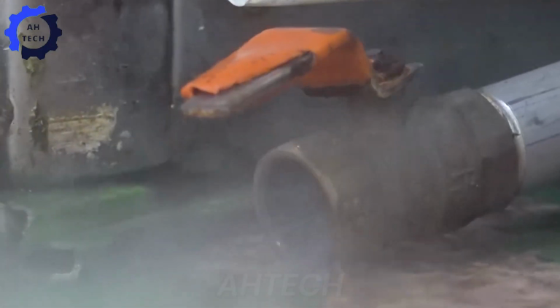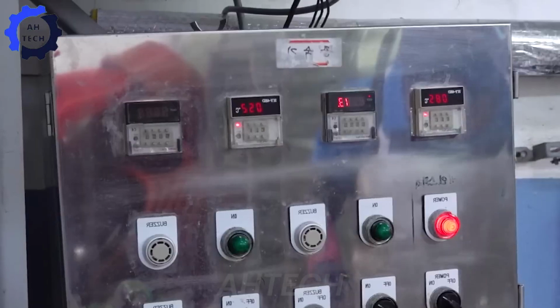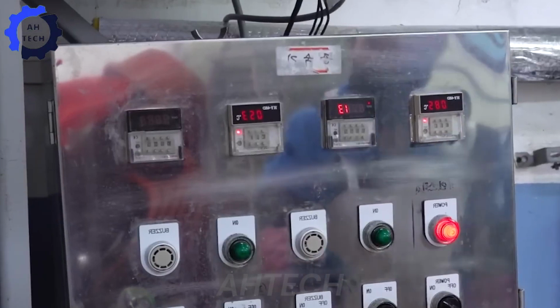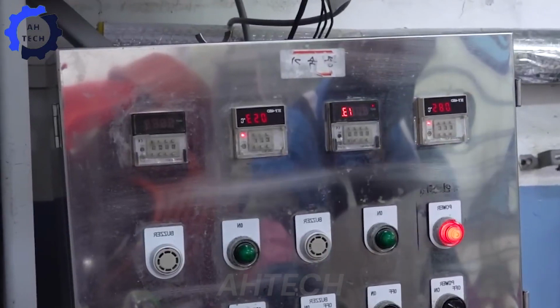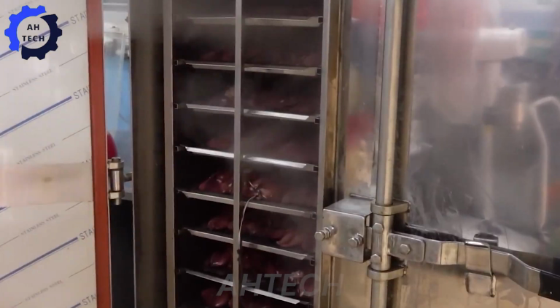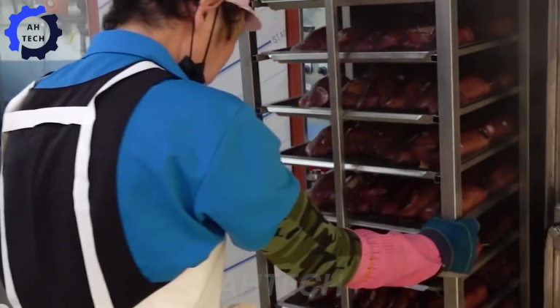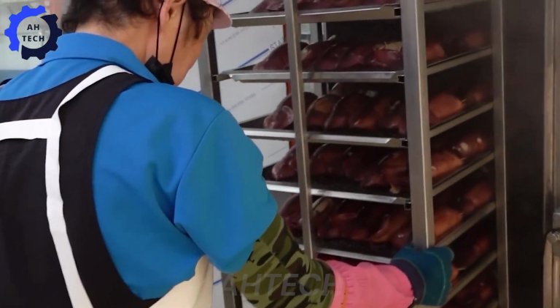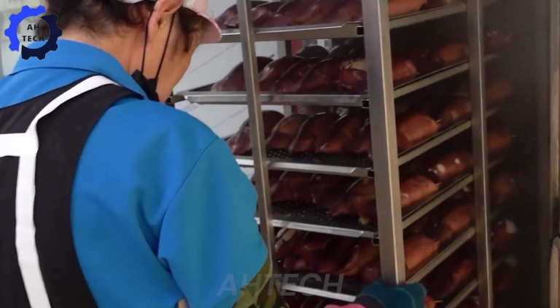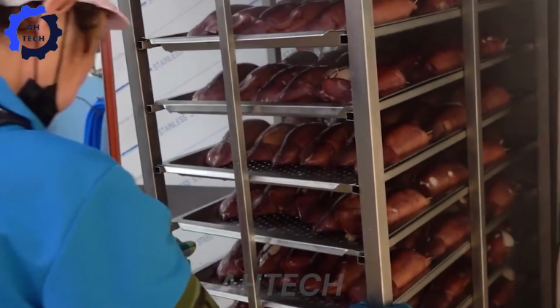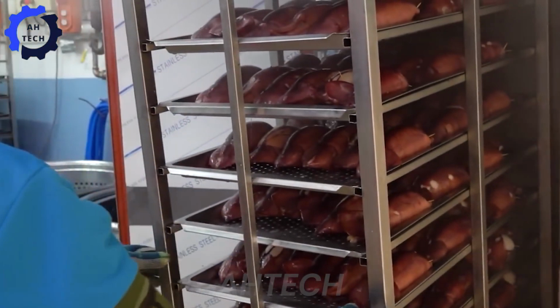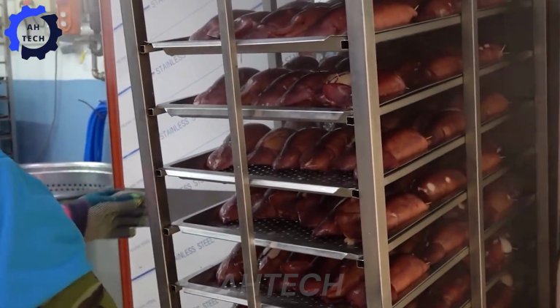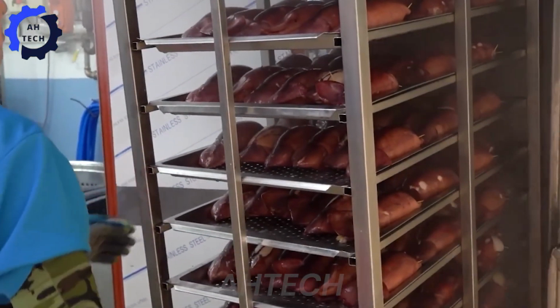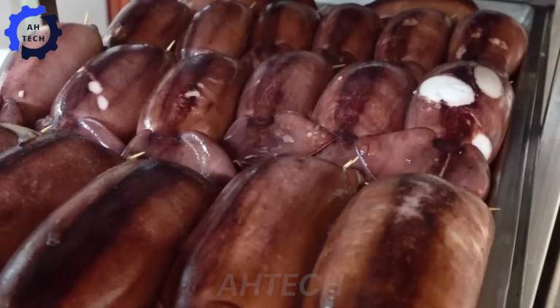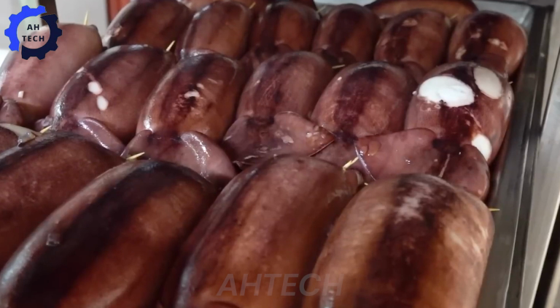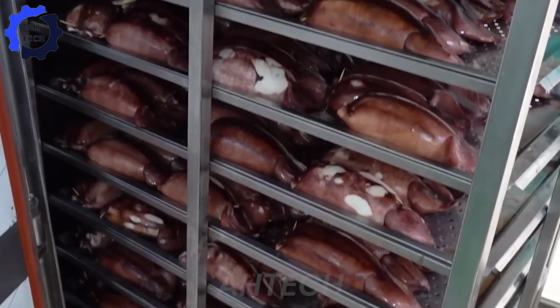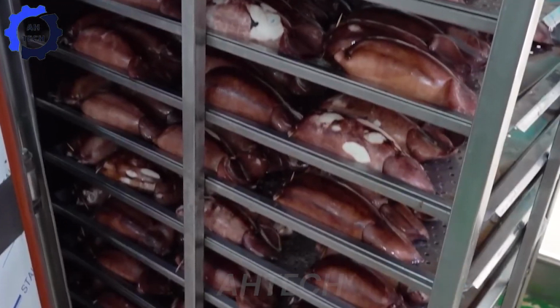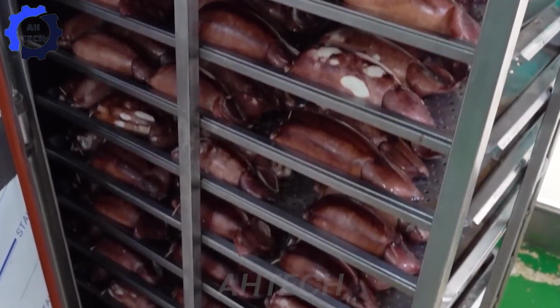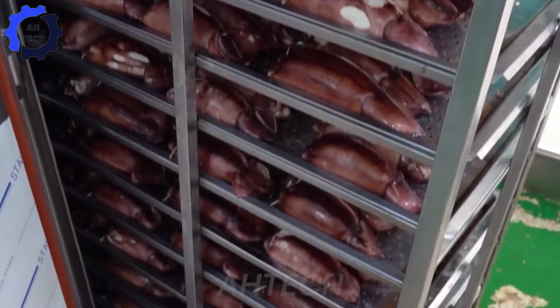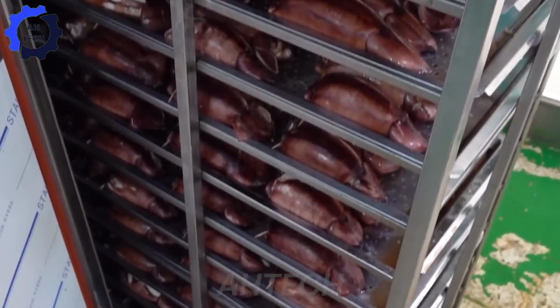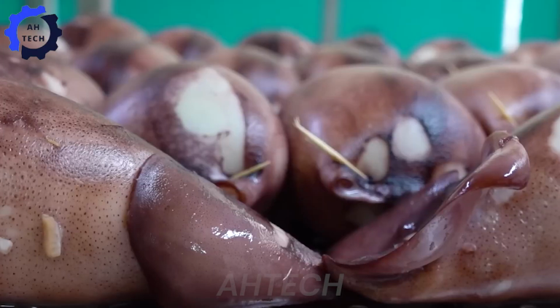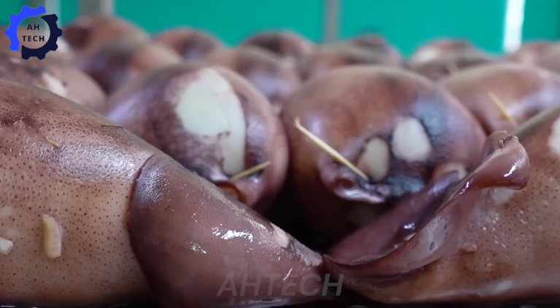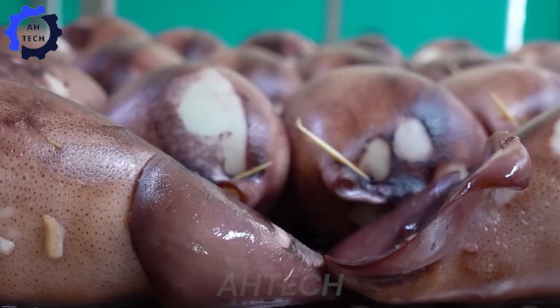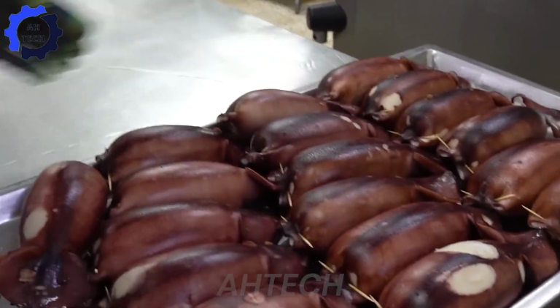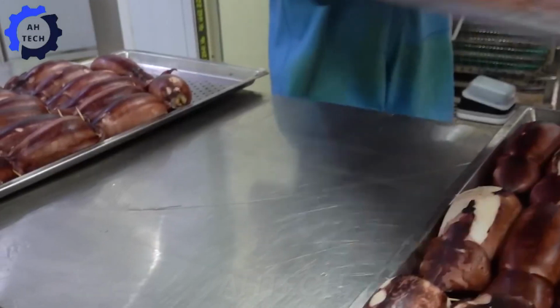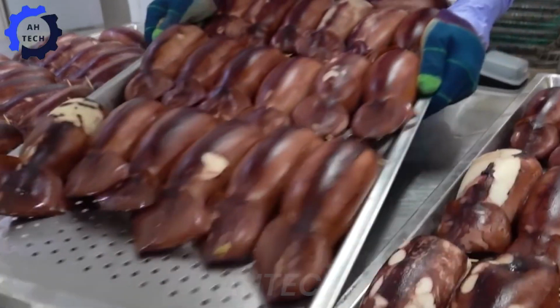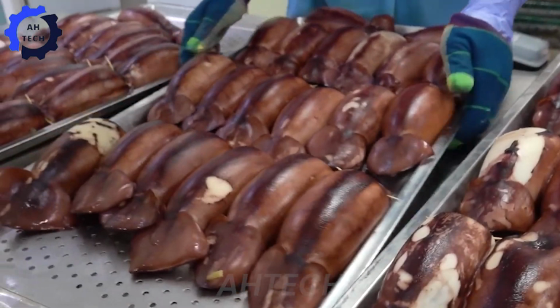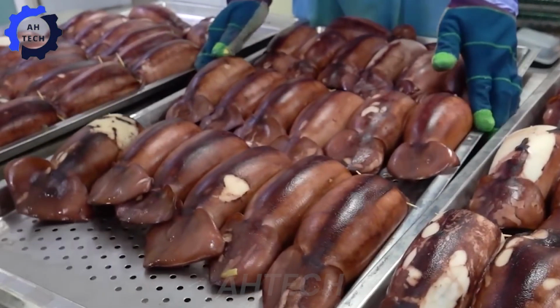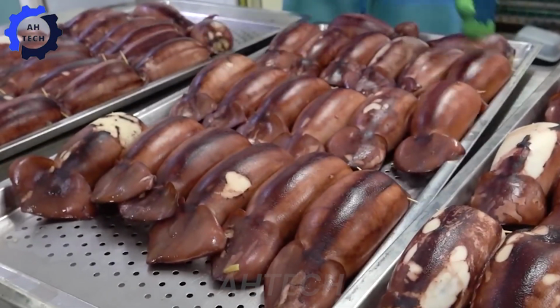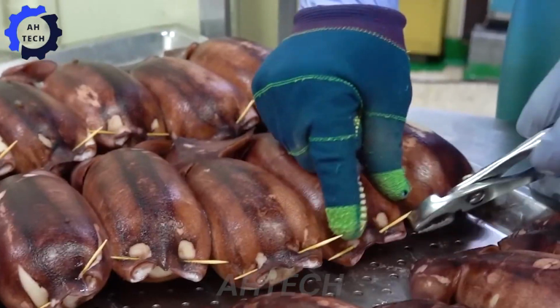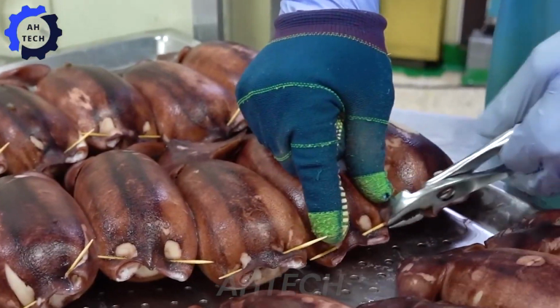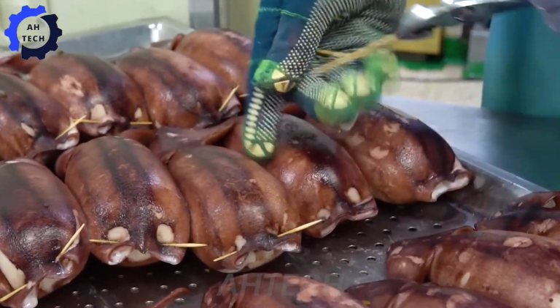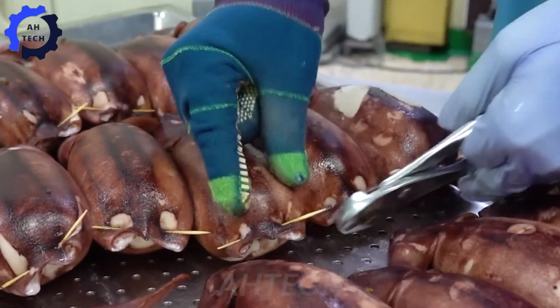Imagine taking a bite with the rich flavors exploding in your mouth. Join me on this culinary adventure and celebrate the art of sausage making together. Don't forget to like and share your favorite squid dish in the comments.